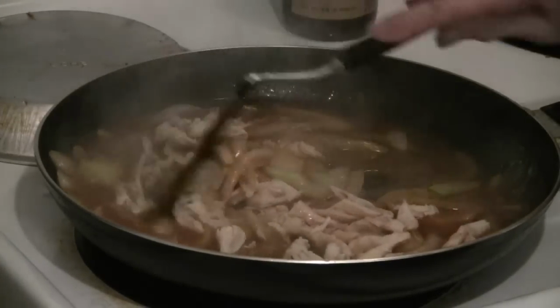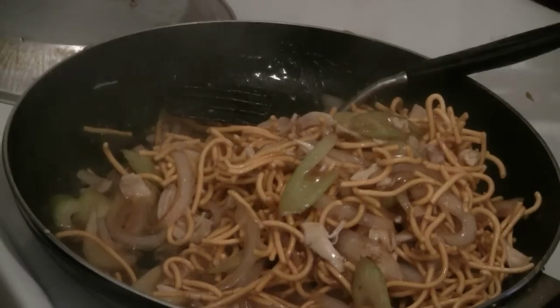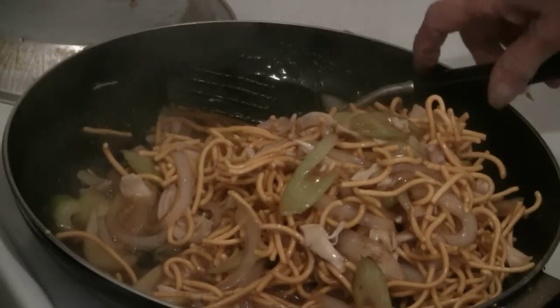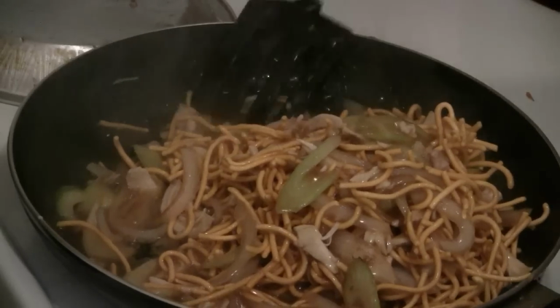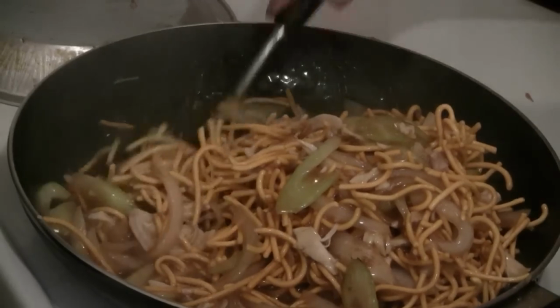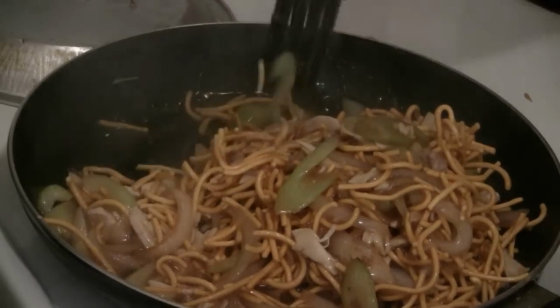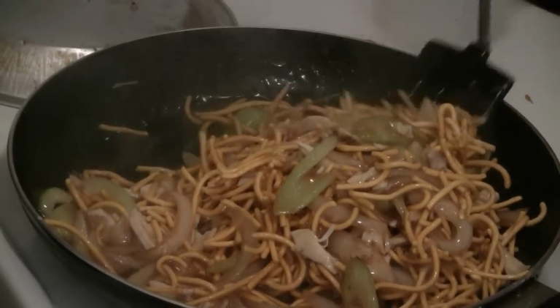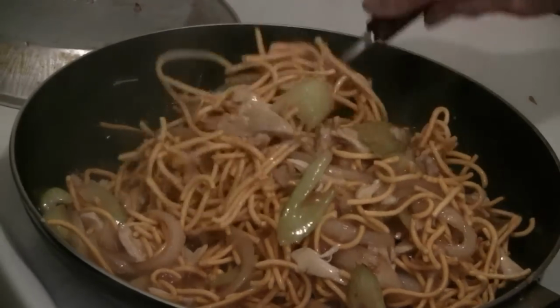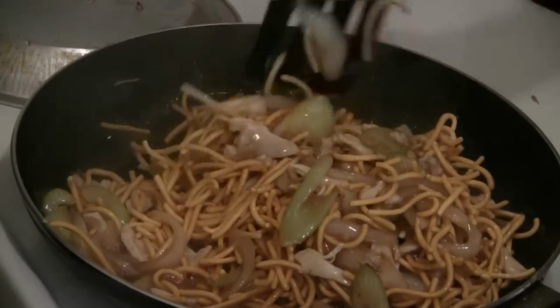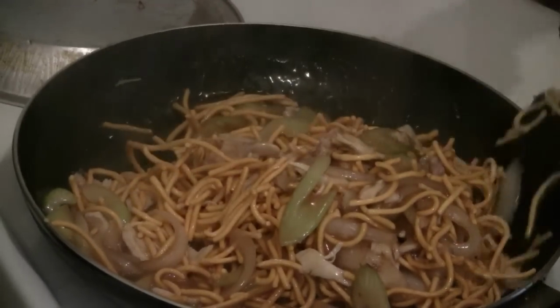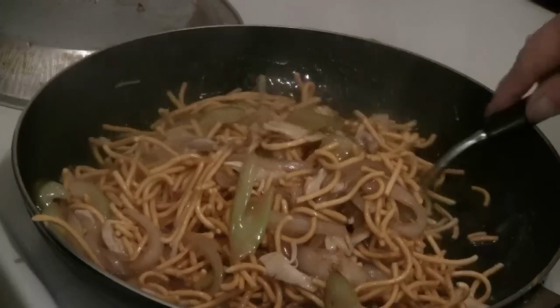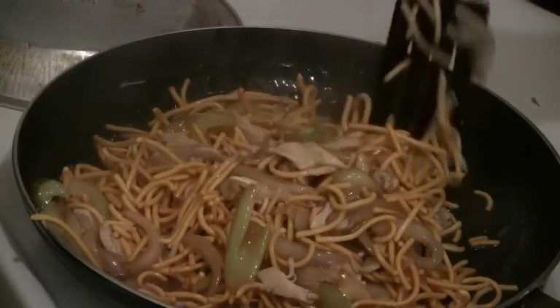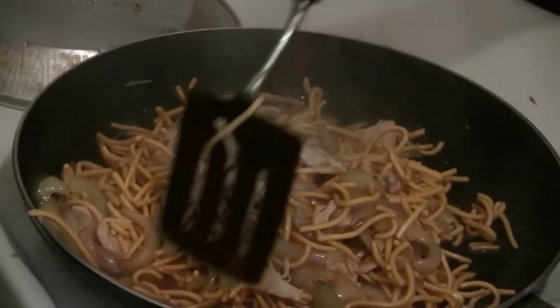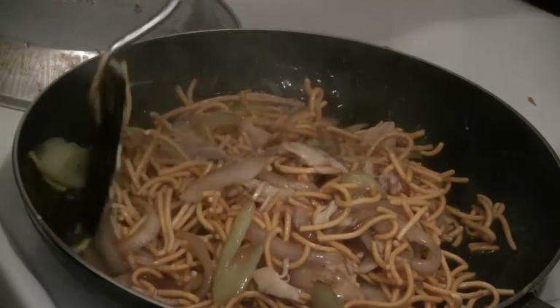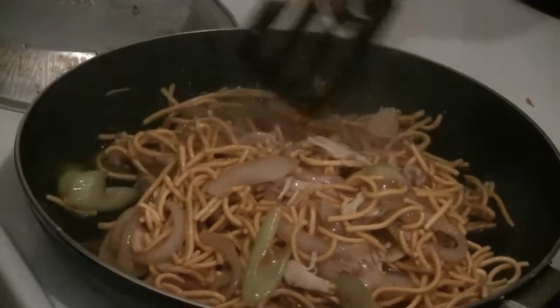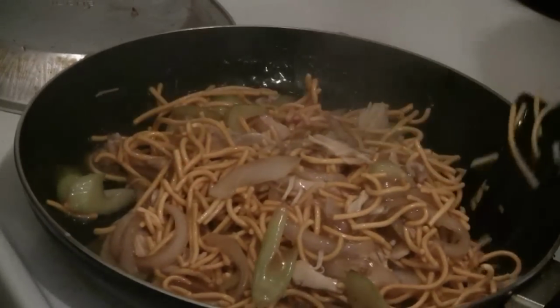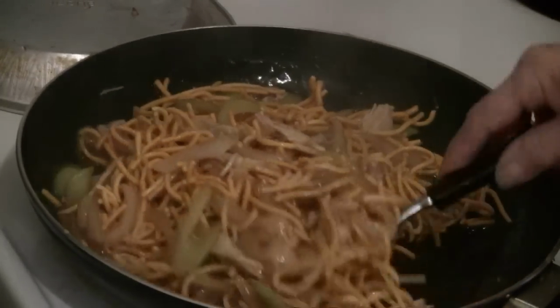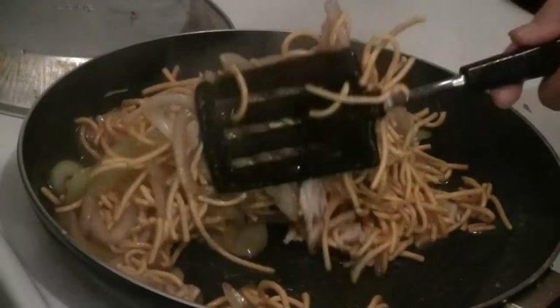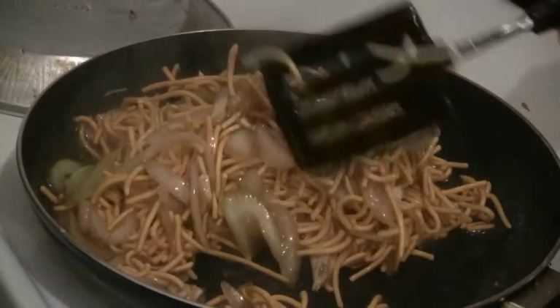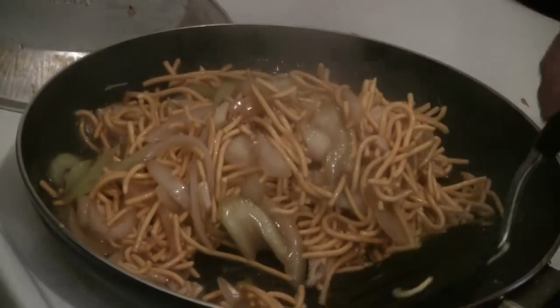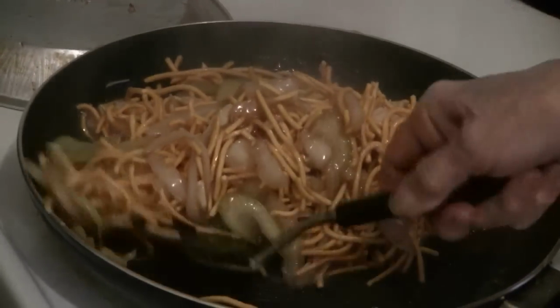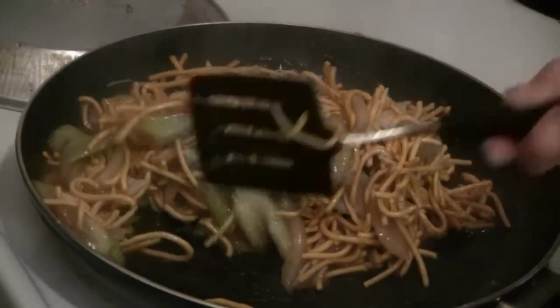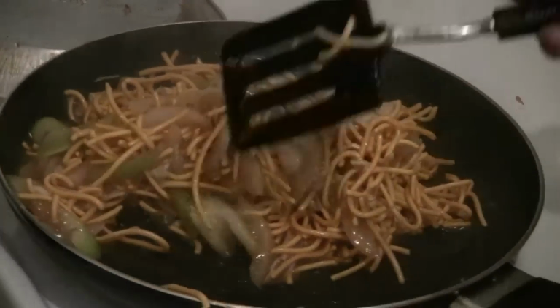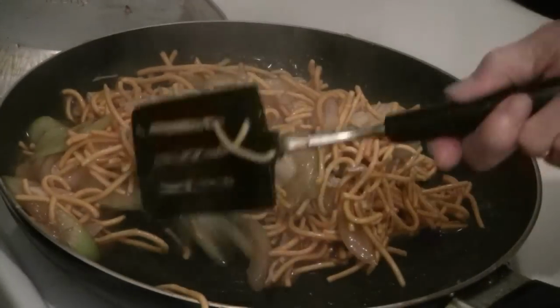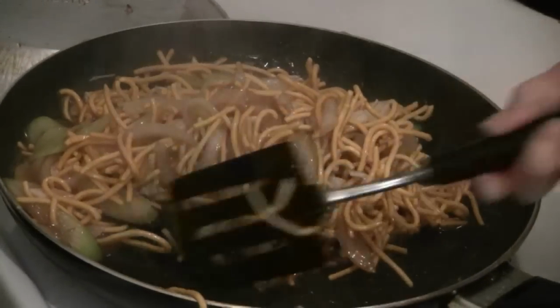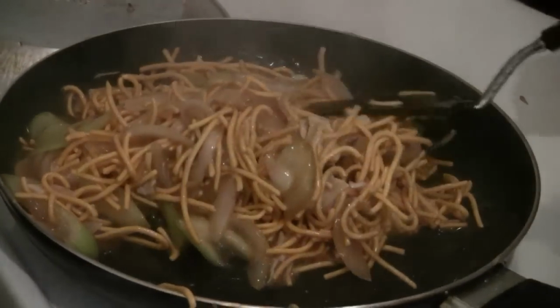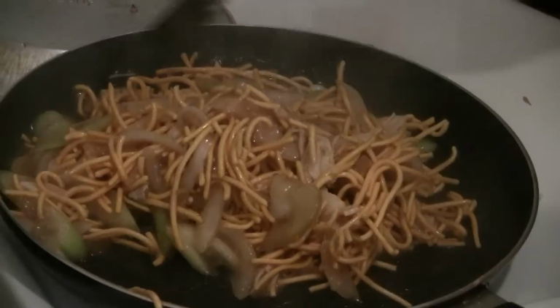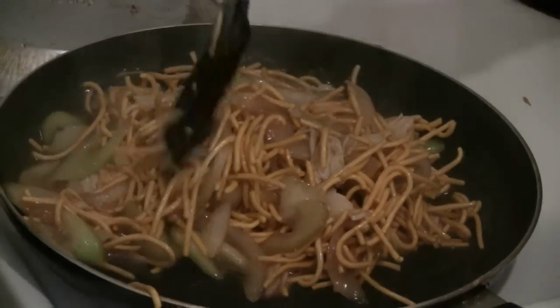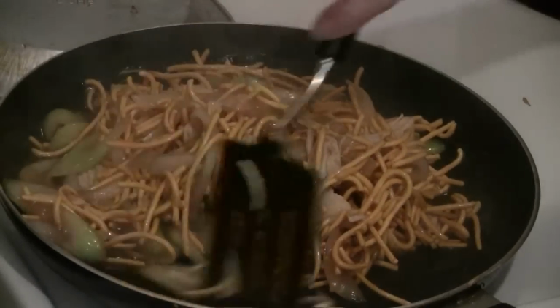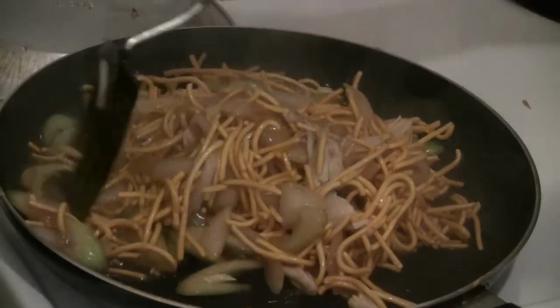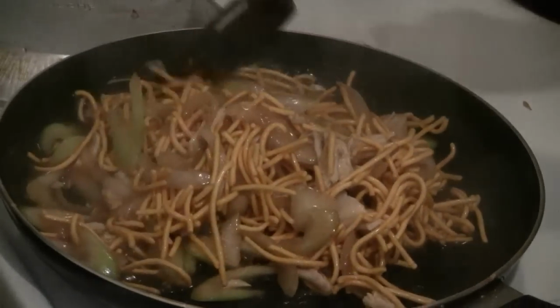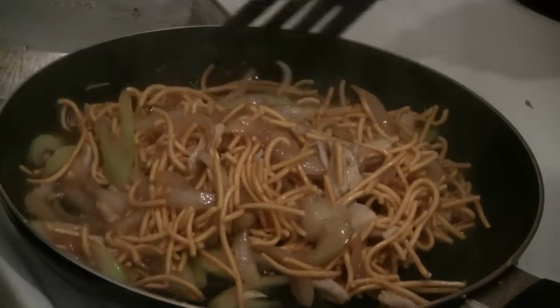On the bag it says to boil the noodles first, but because we put extra water in the mixture we don't need to boil the noodles. Just mix up the noodles and you're ready to serve.